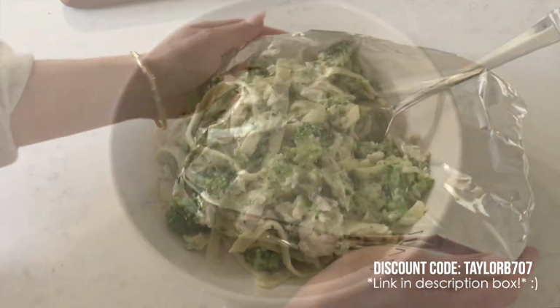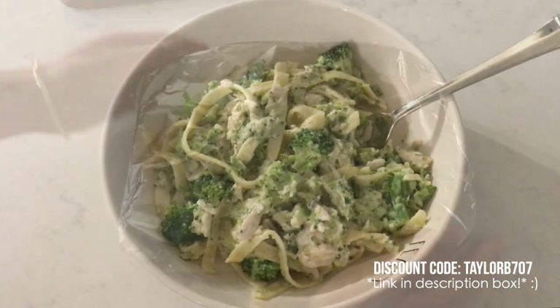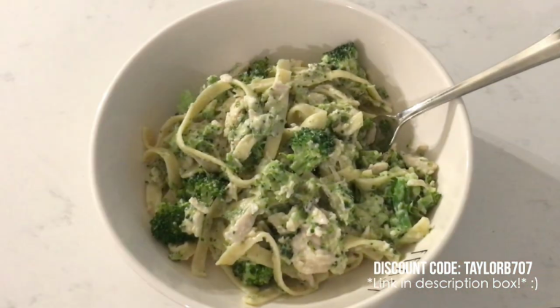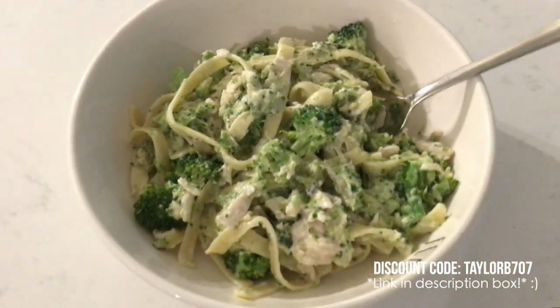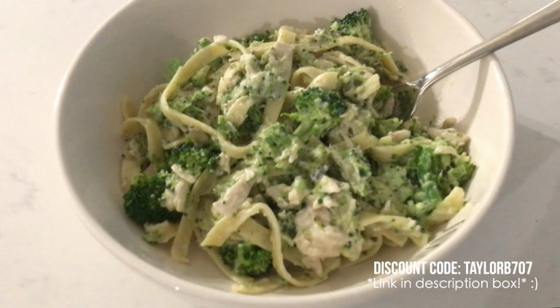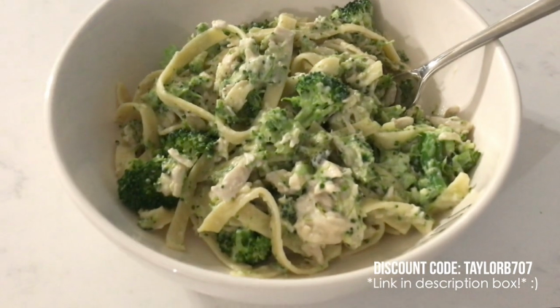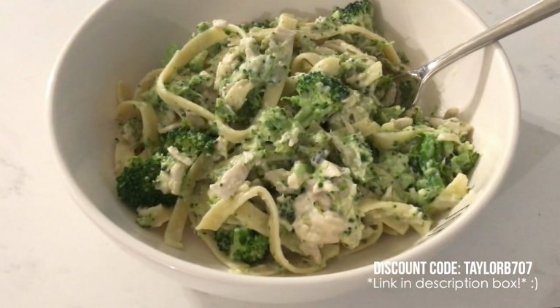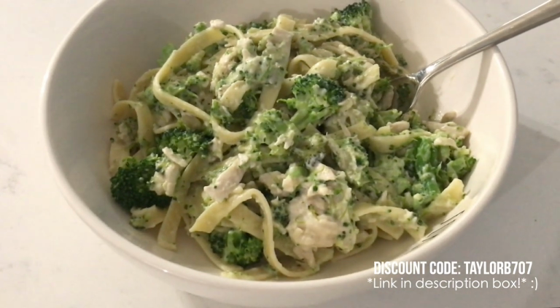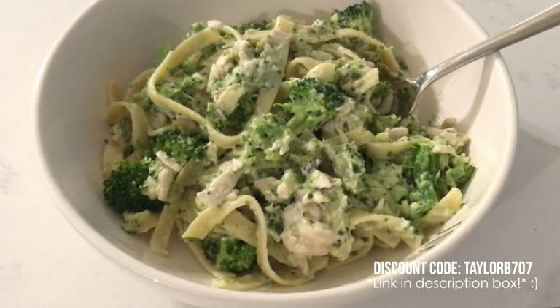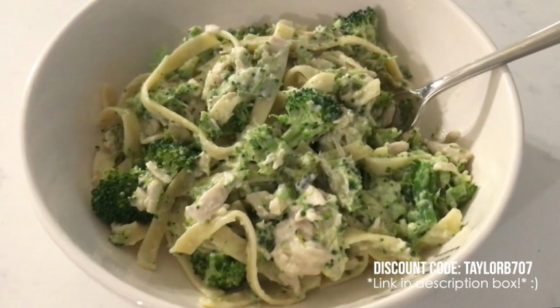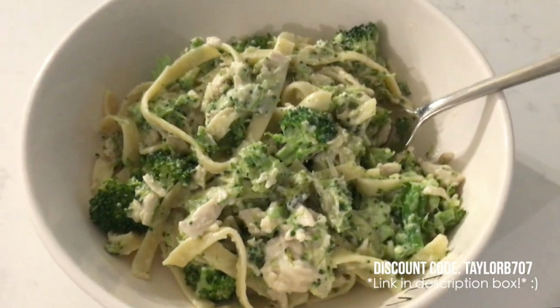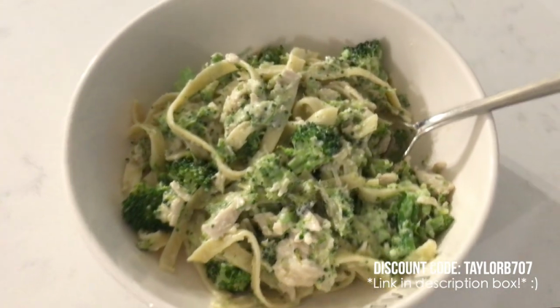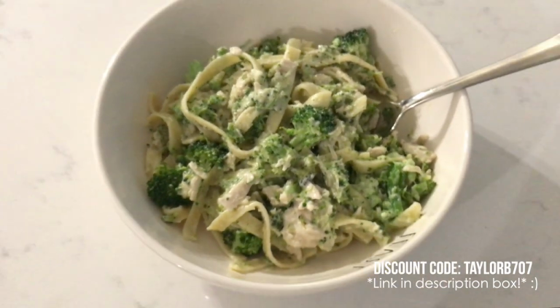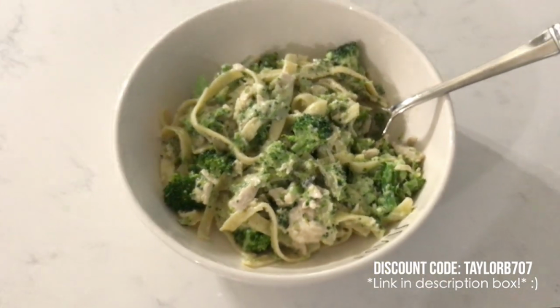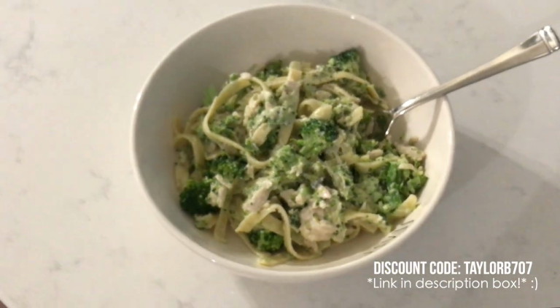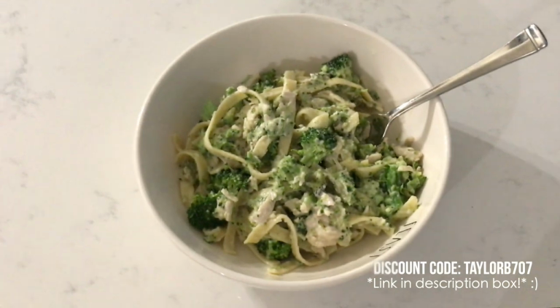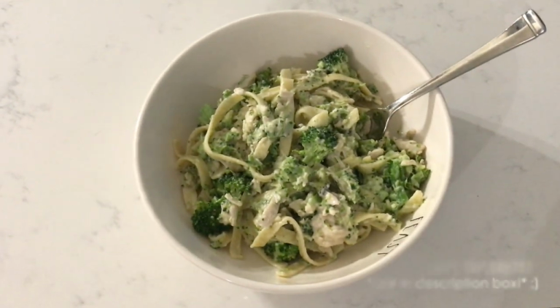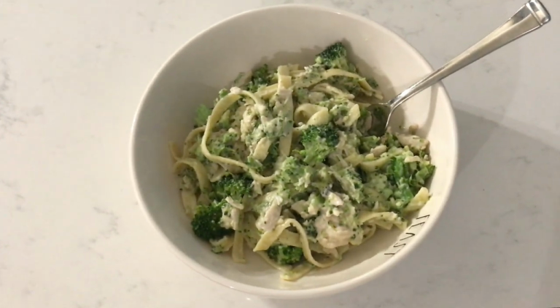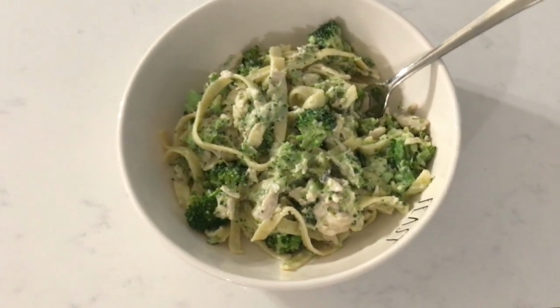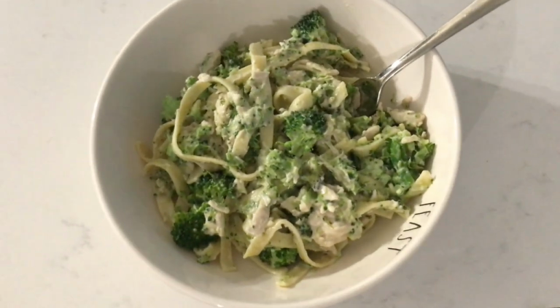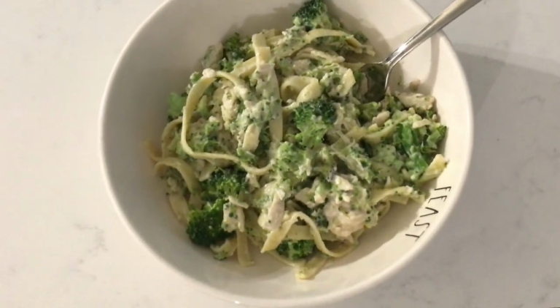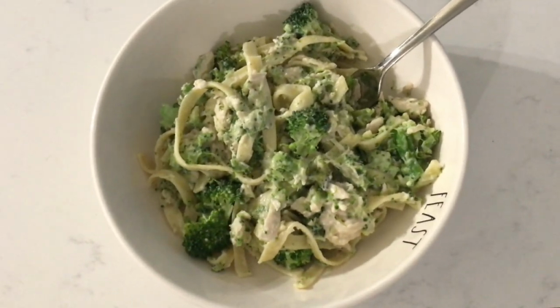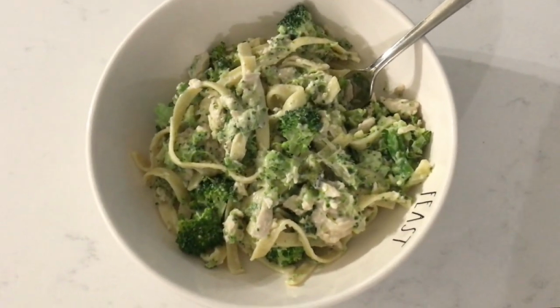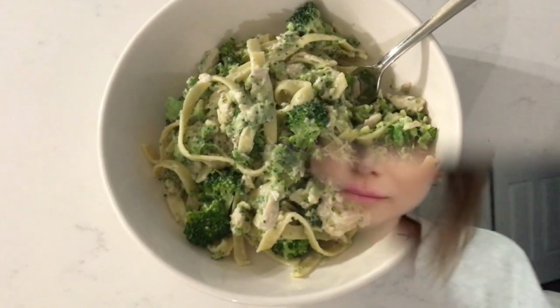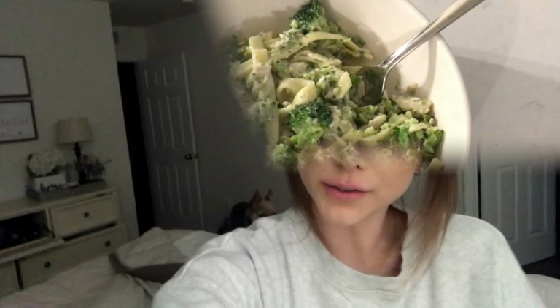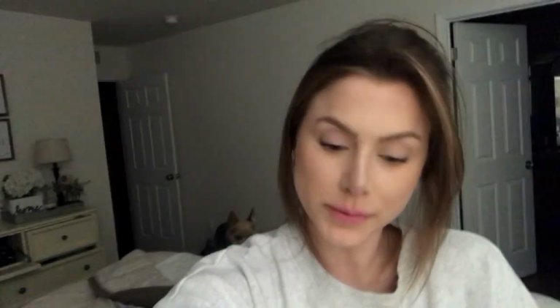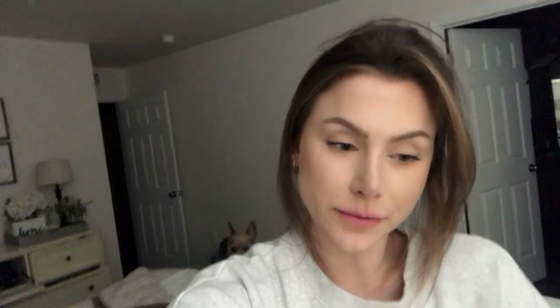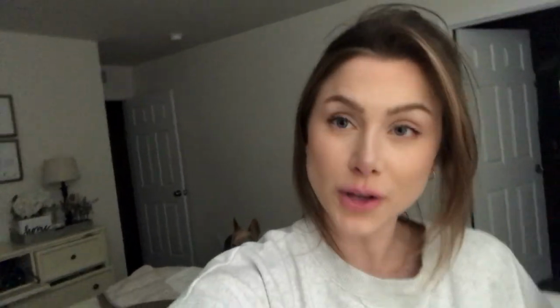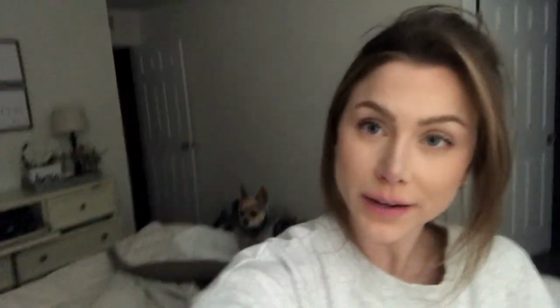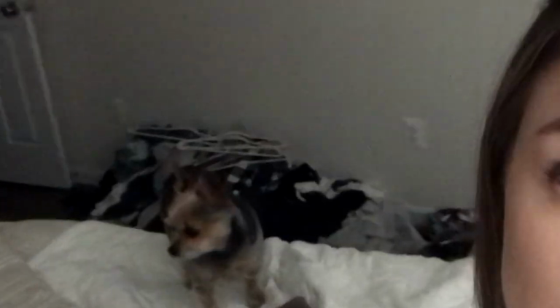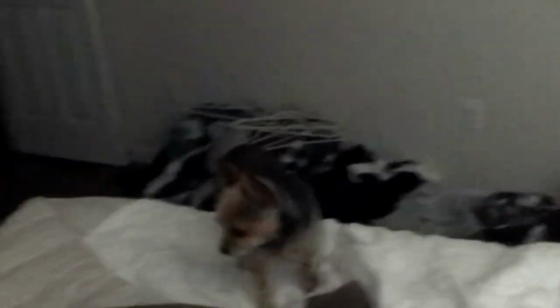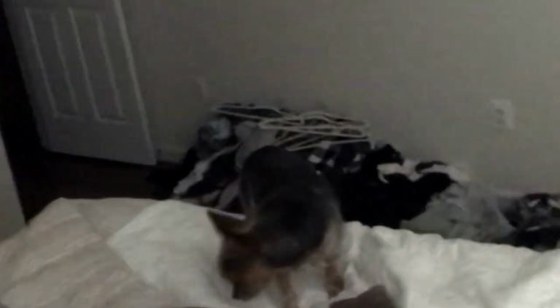Dinner is ready — super easy, really convenient, and really tasty. We also added some sriracha and a little bit of lemon juice, but that's totally a preference. I came upstairs to finish some laundry — it's a lot of laundry actually.